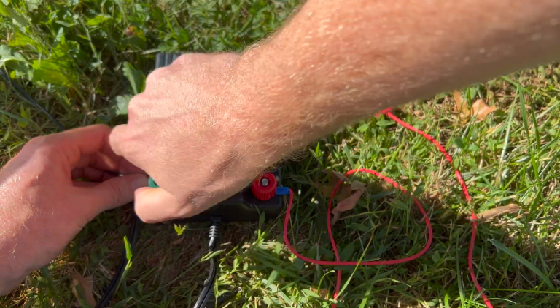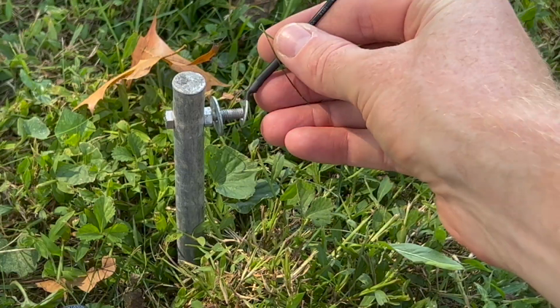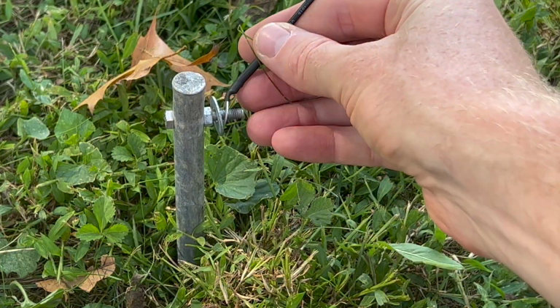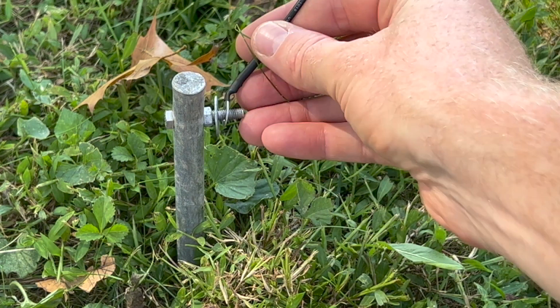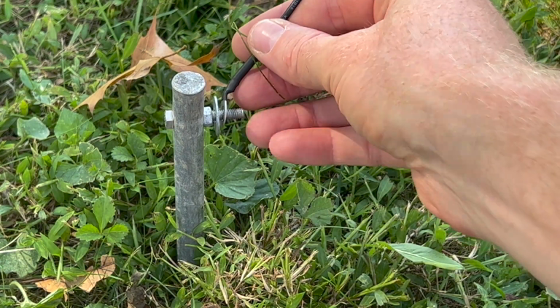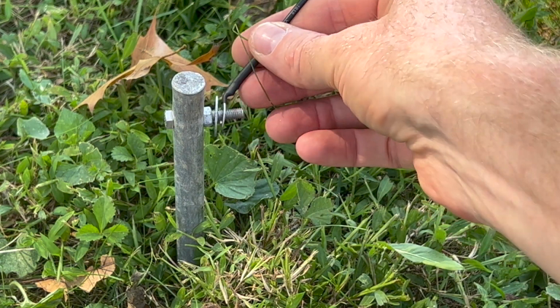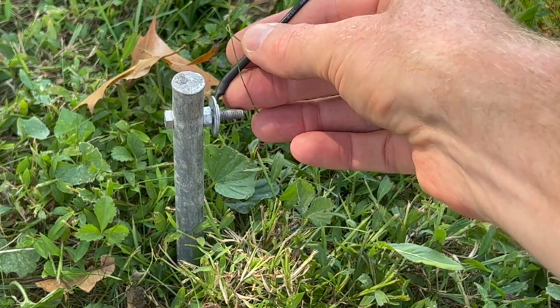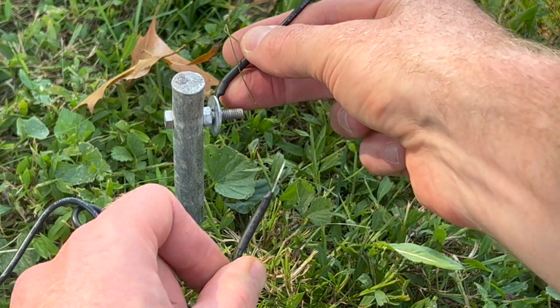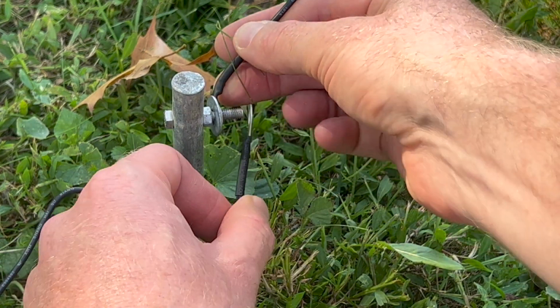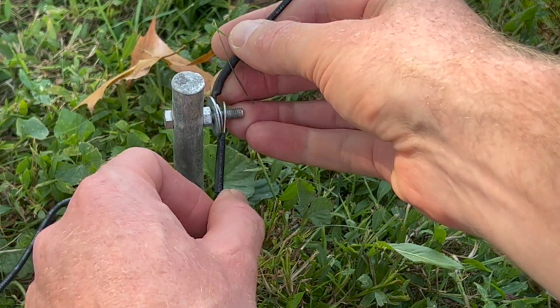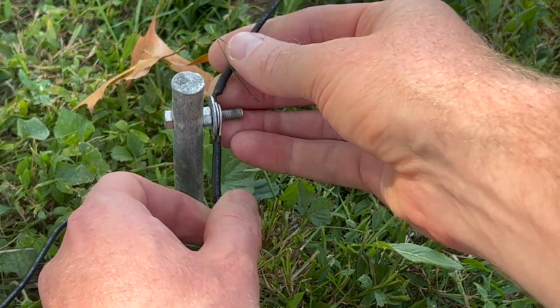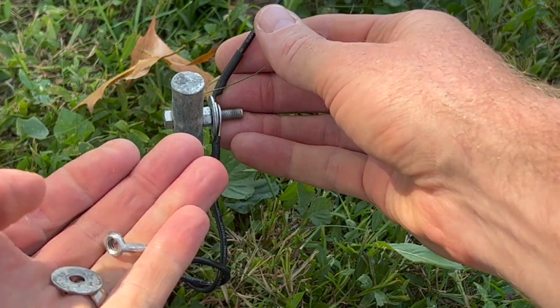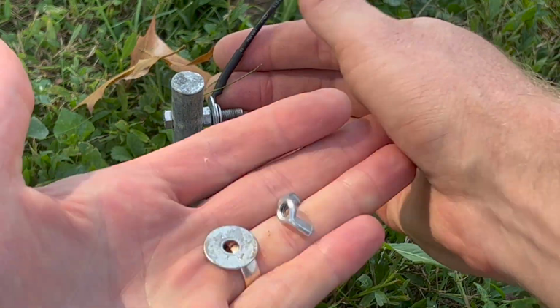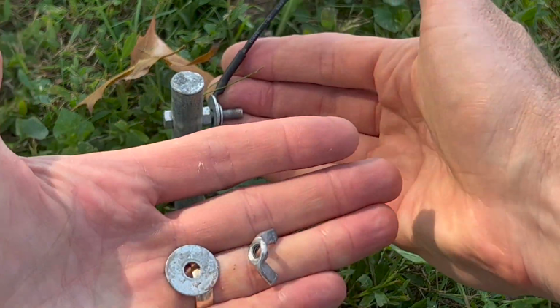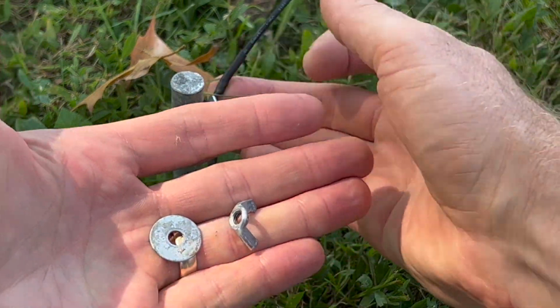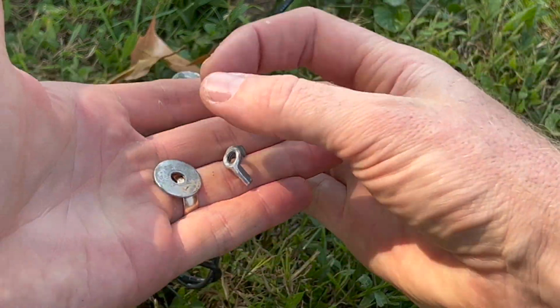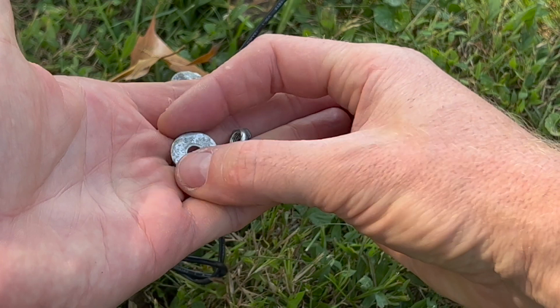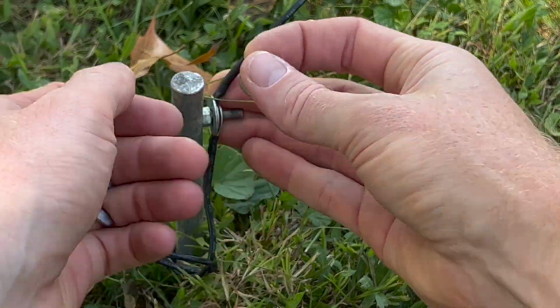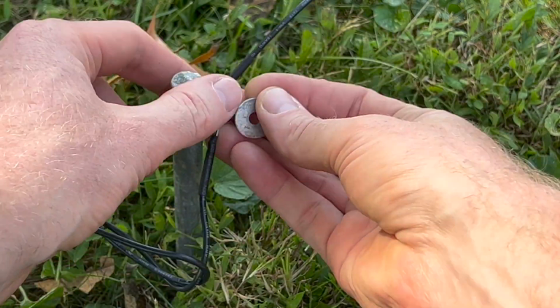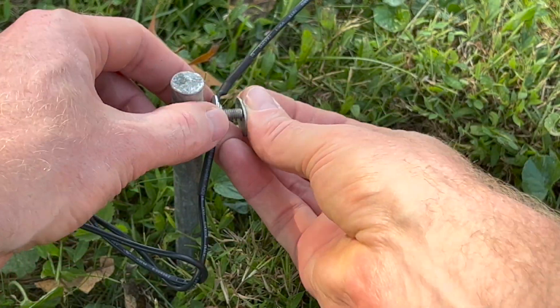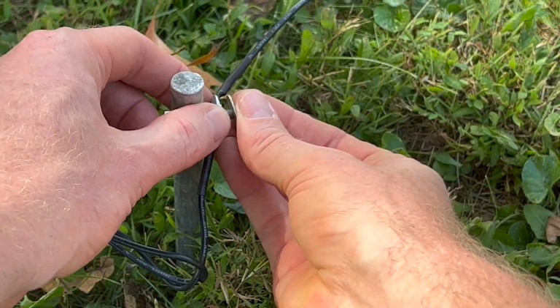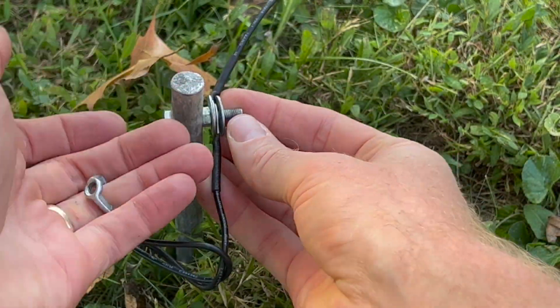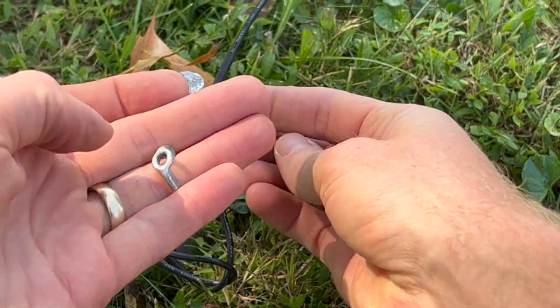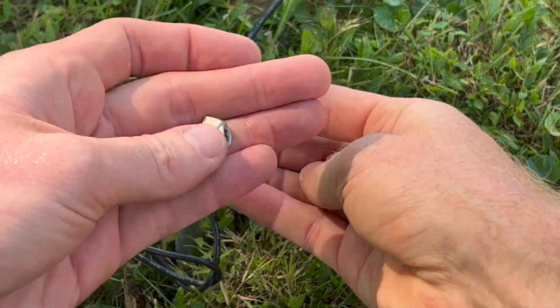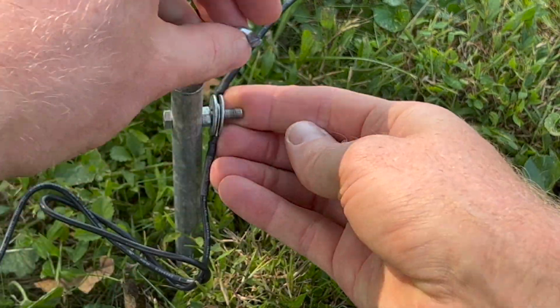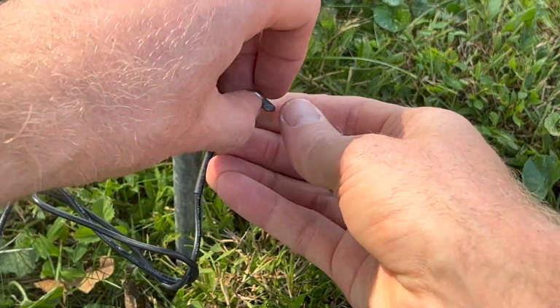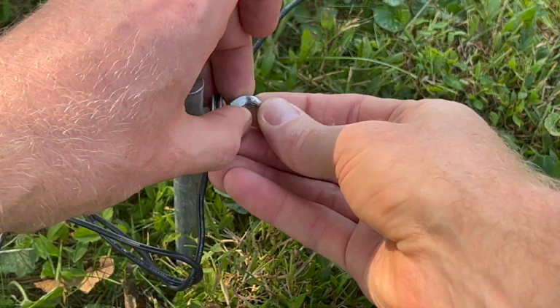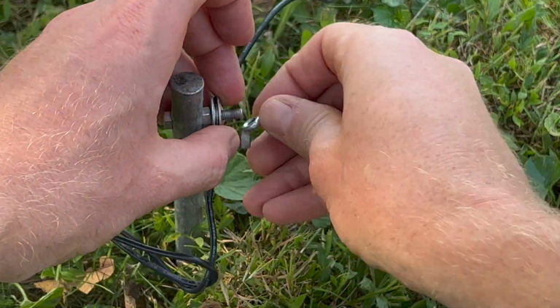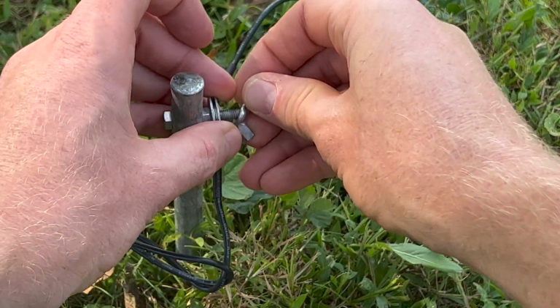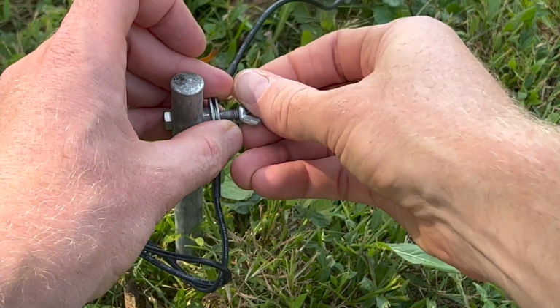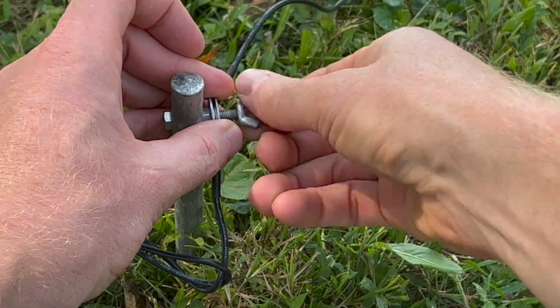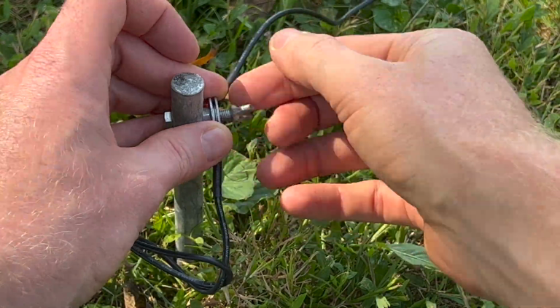You can also hook up two grounding rods together, like you see me doing here, and it's the same concept. You put the wires in between the washers and tighten the wing nut to get as much contact as possible.